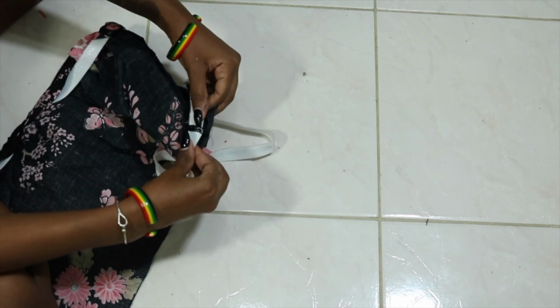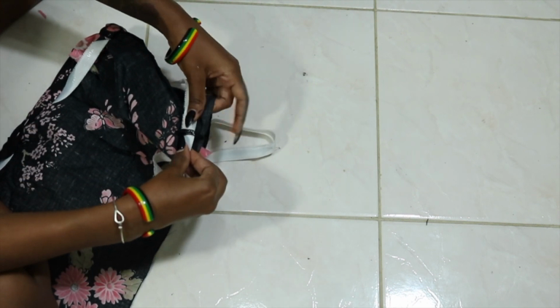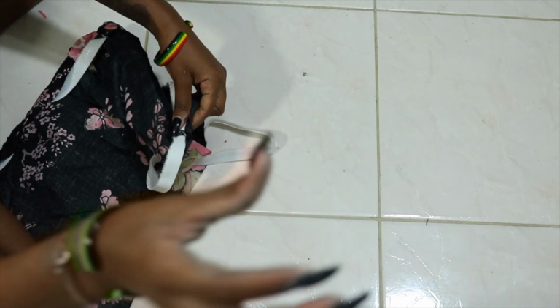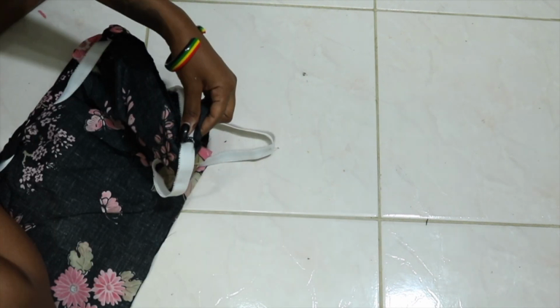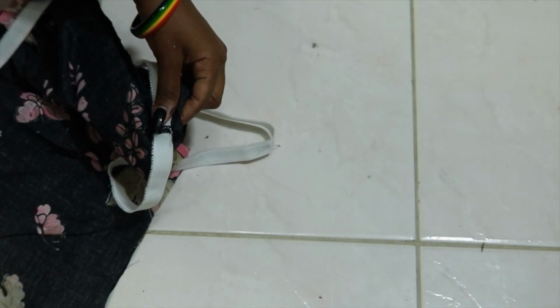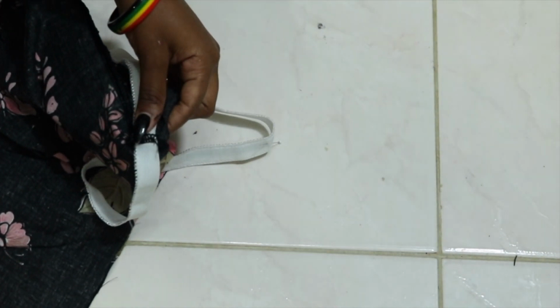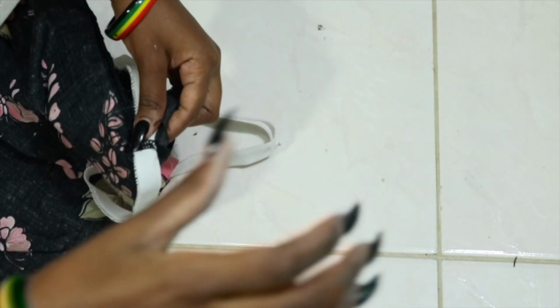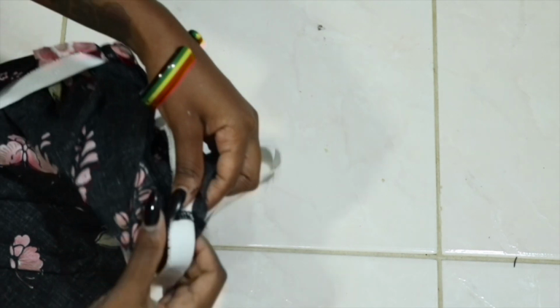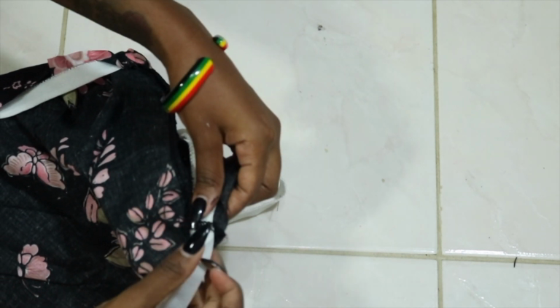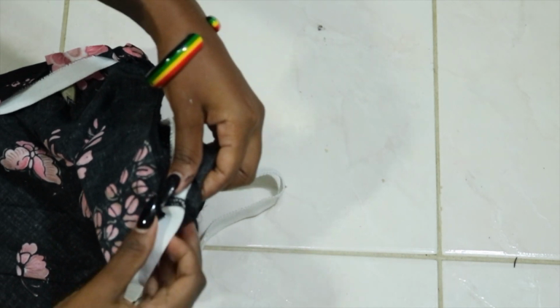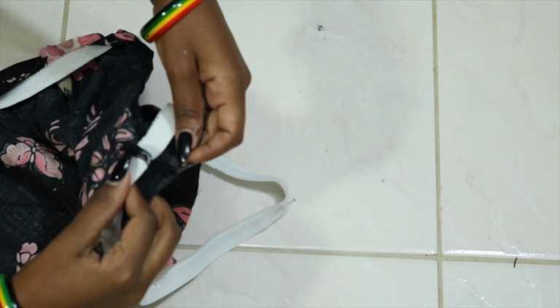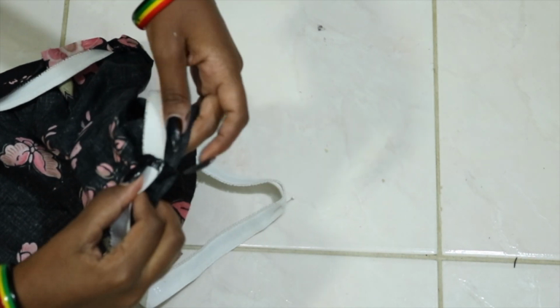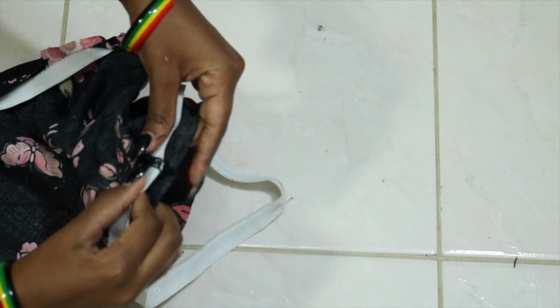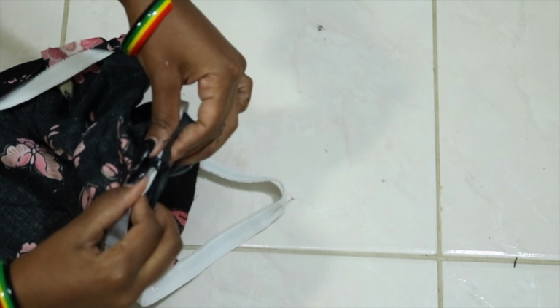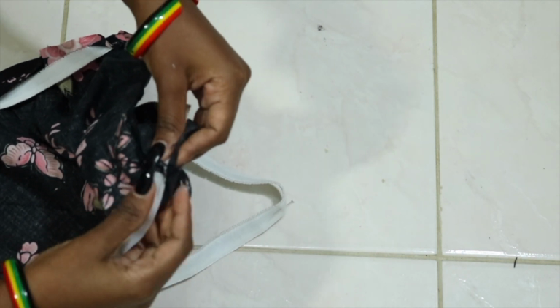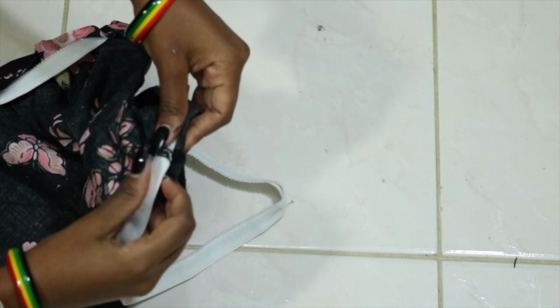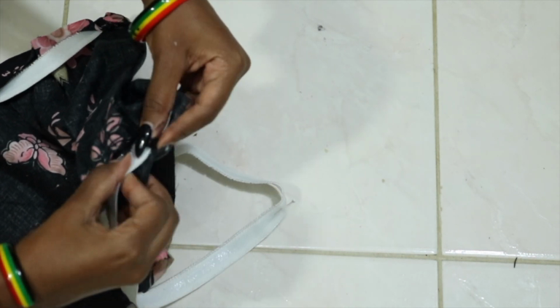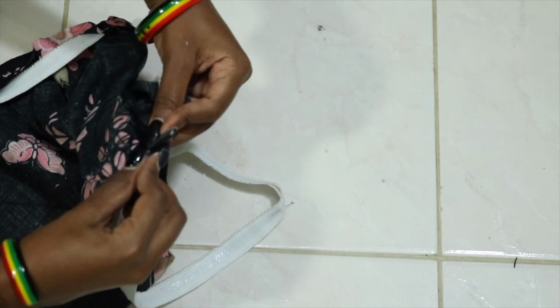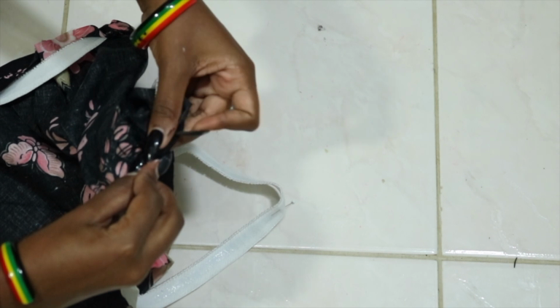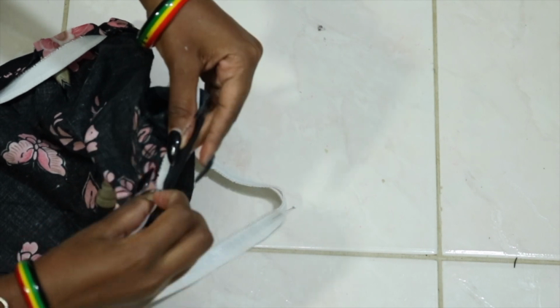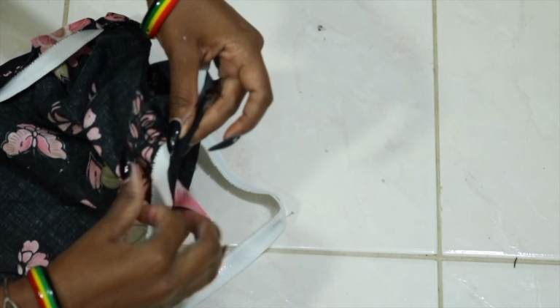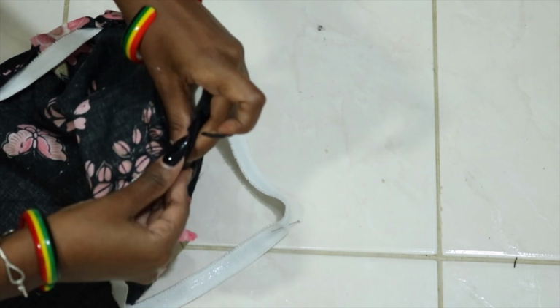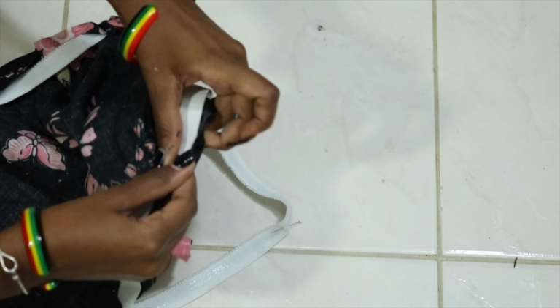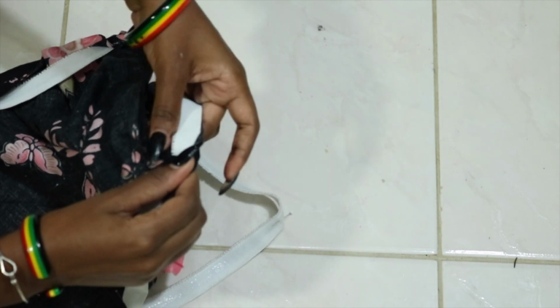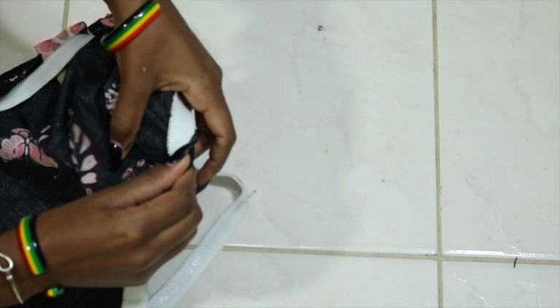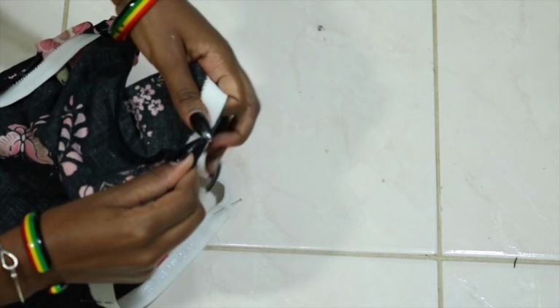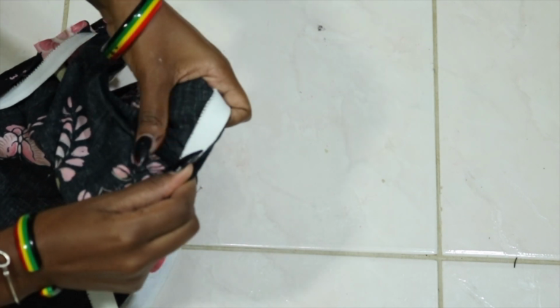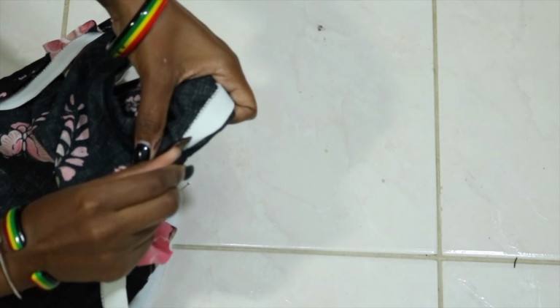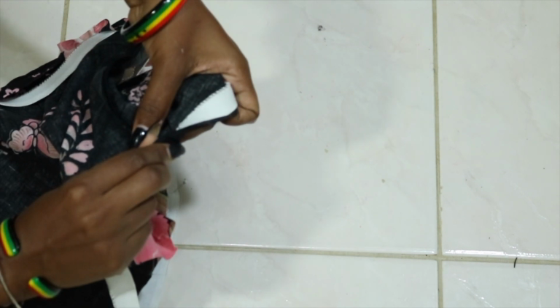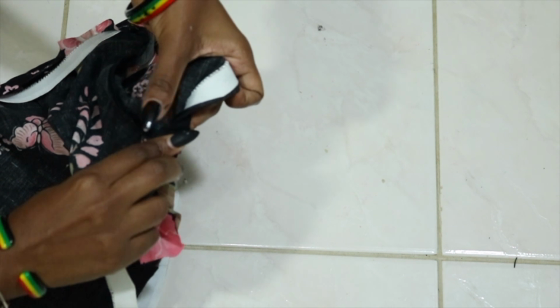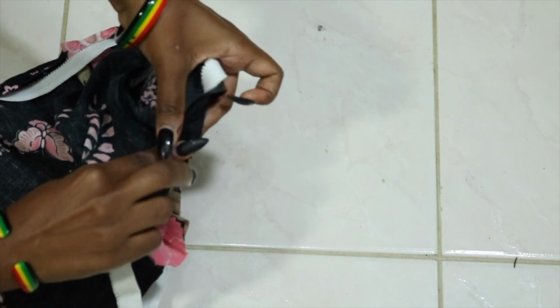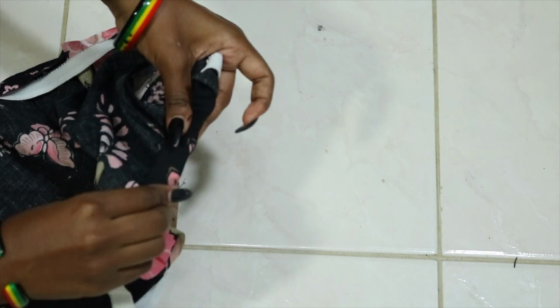Fold over your seam allowance right over it. I left like a little quarter inch space there, then I'm going to fold over on the elastic and then fold the entire elastic down. This helps hide the raw edge.